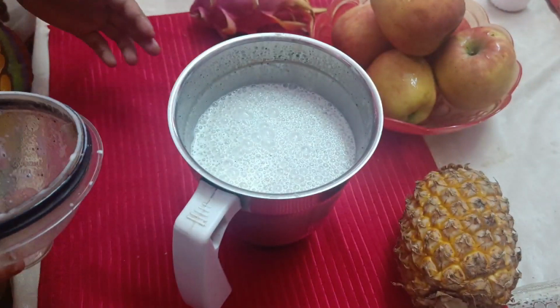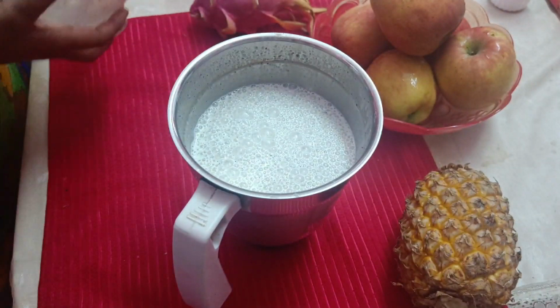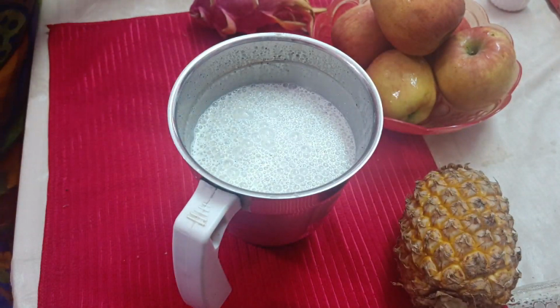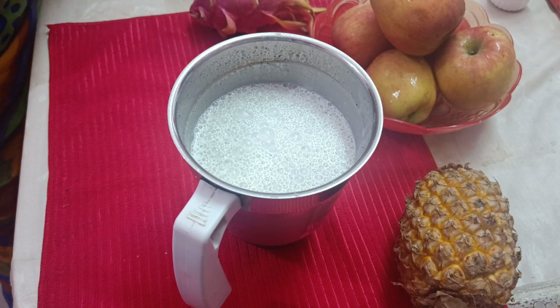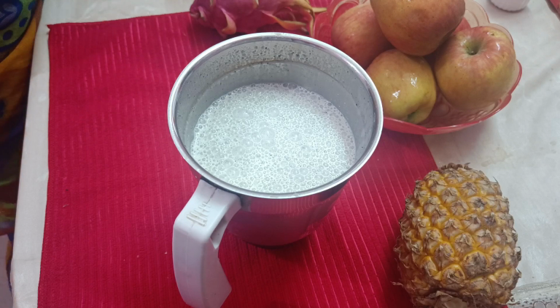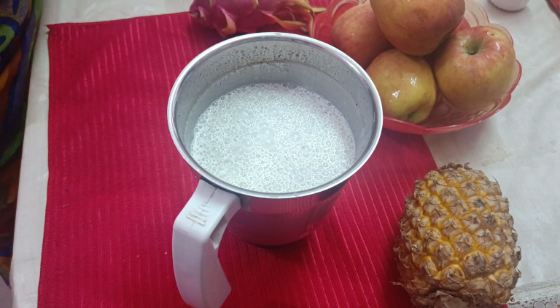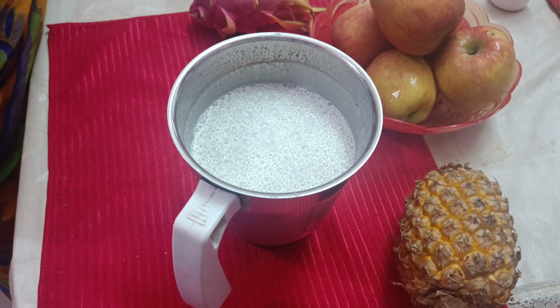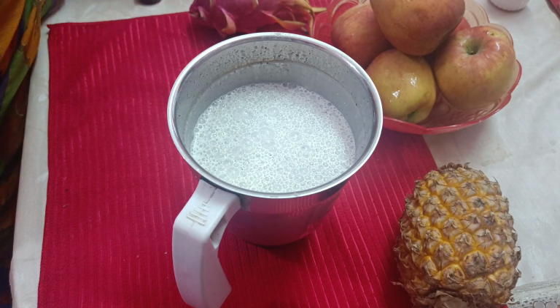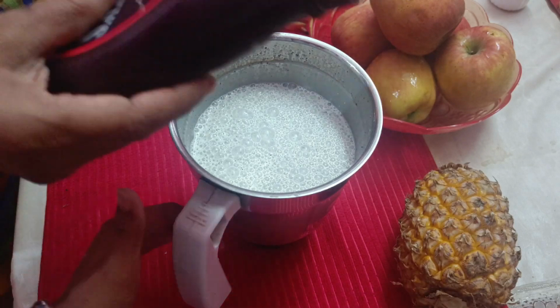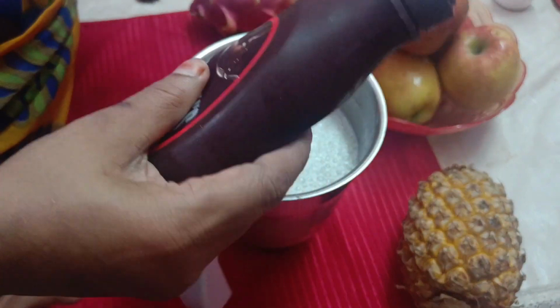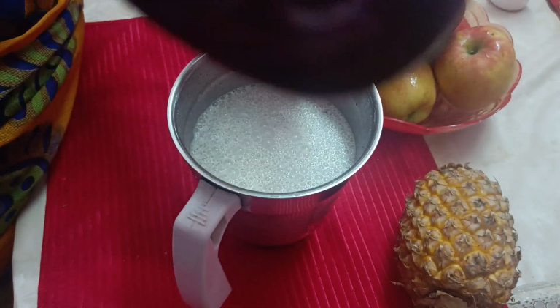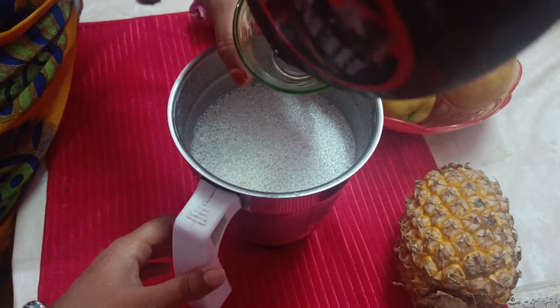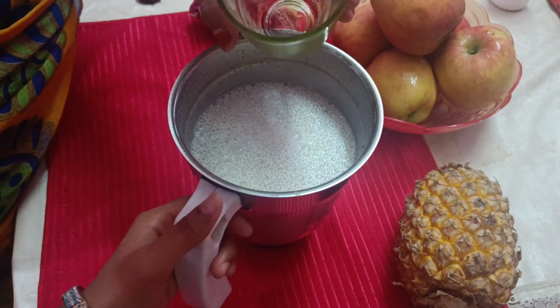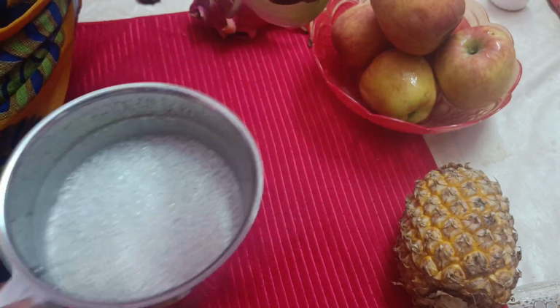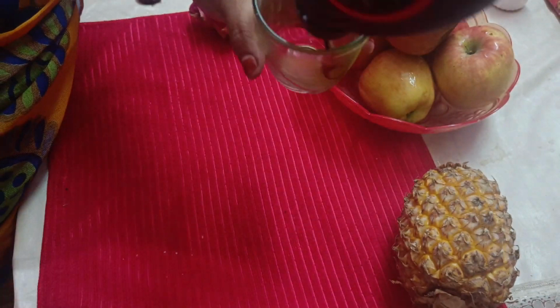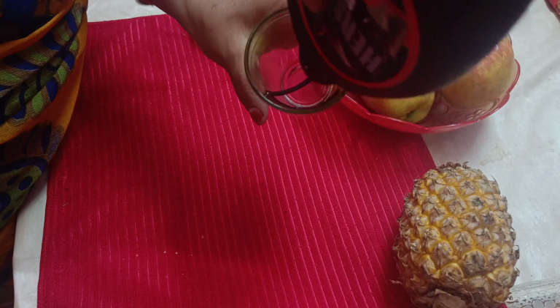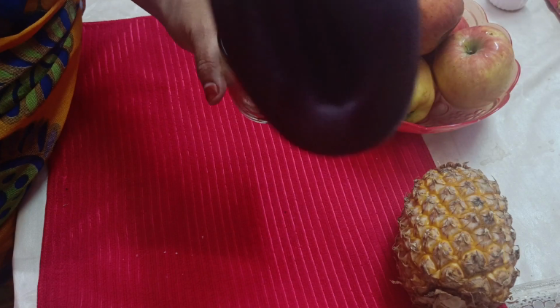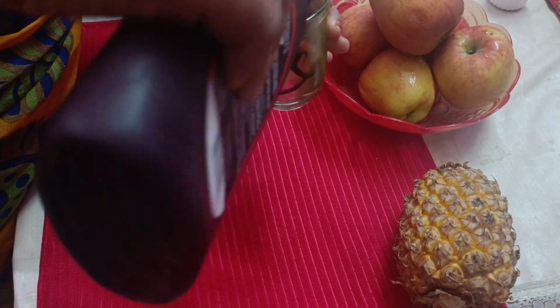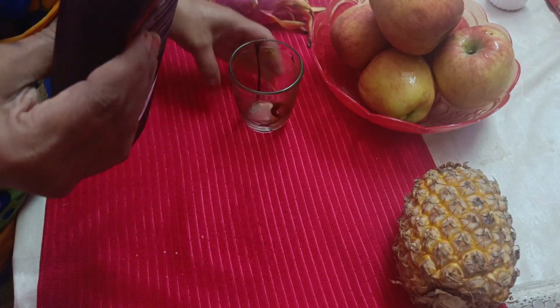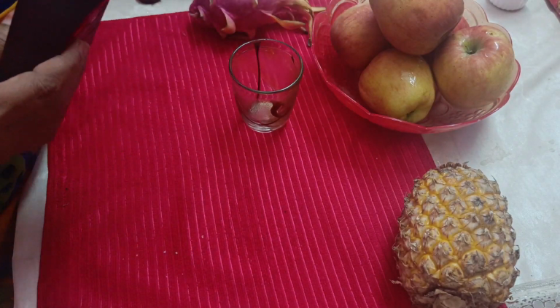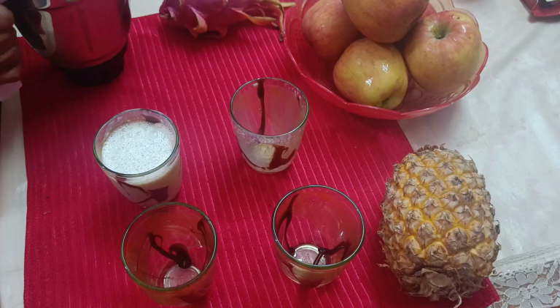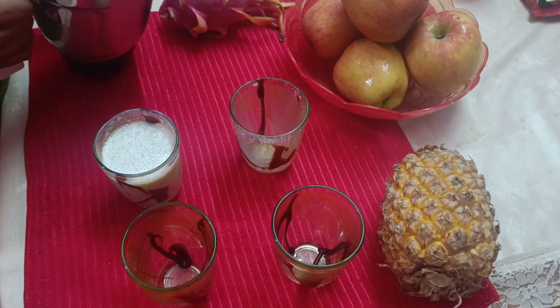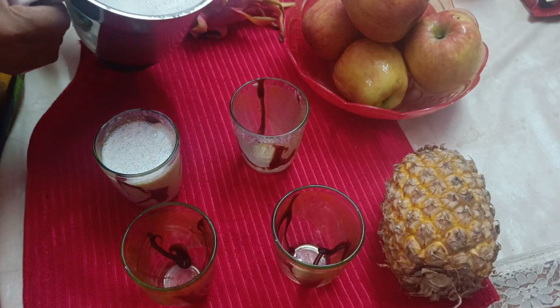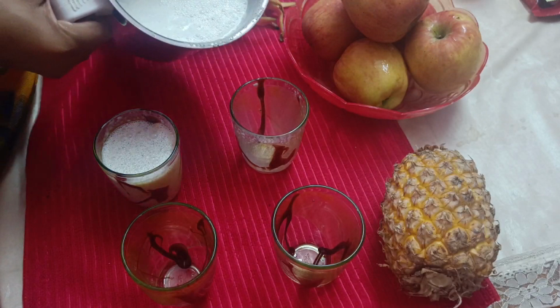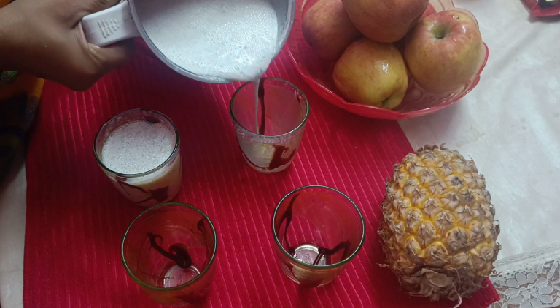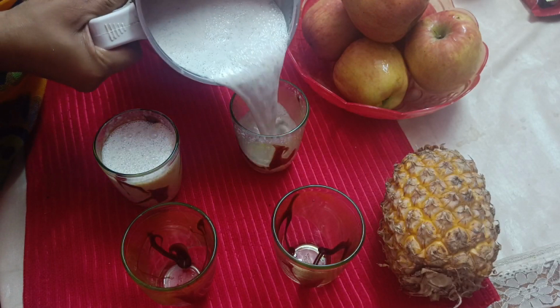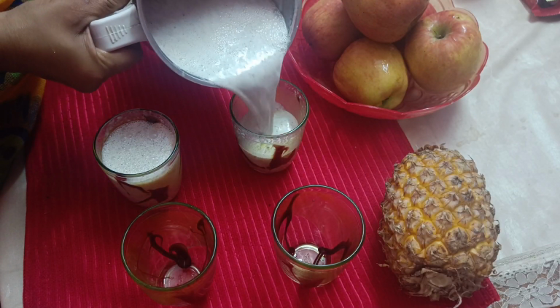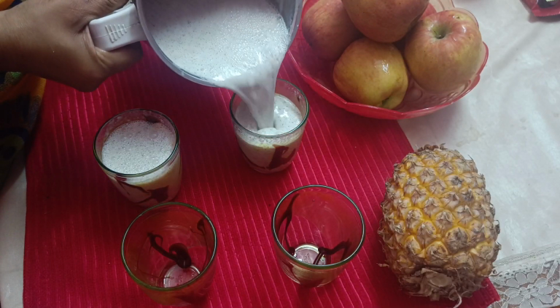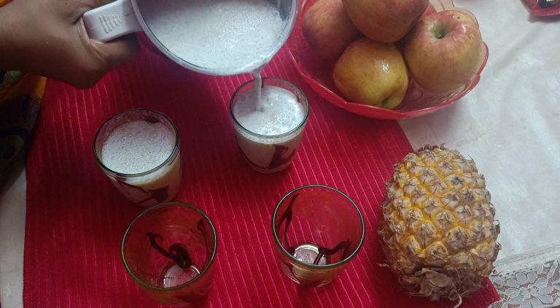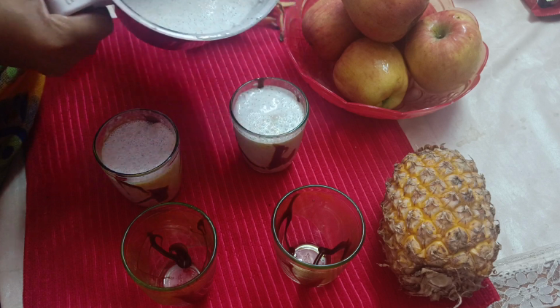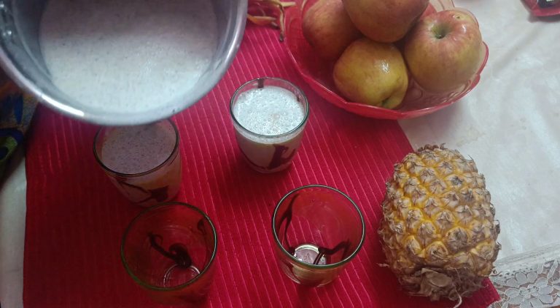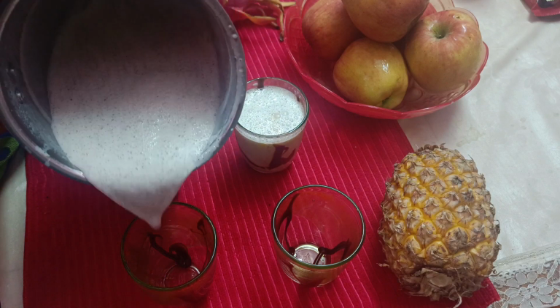We will be ready. Now, we will pour it into a glass and decorate the glass. We will serve the milkshake.